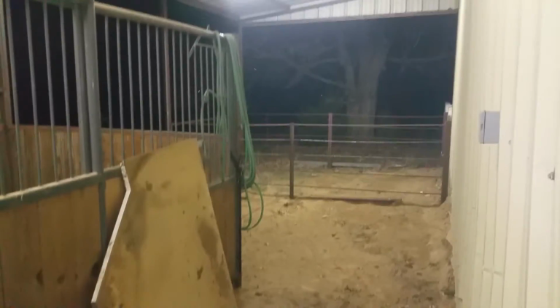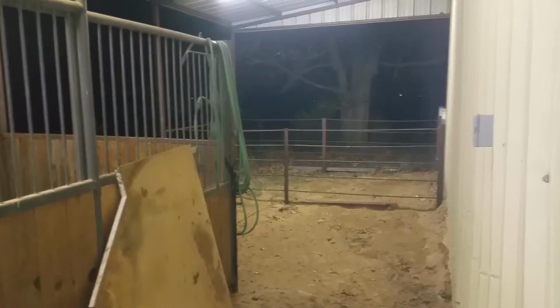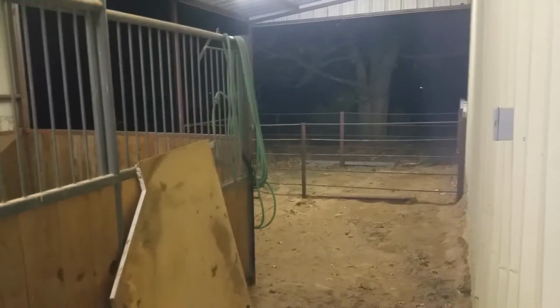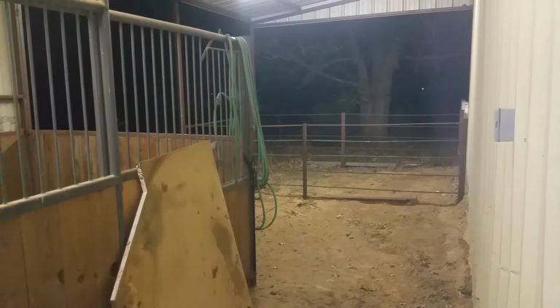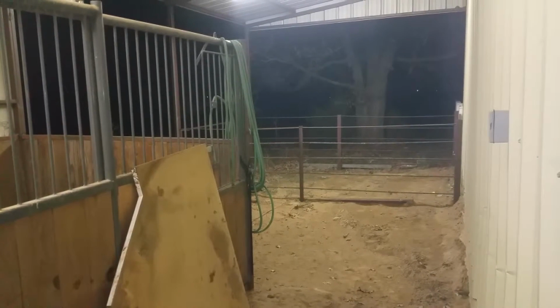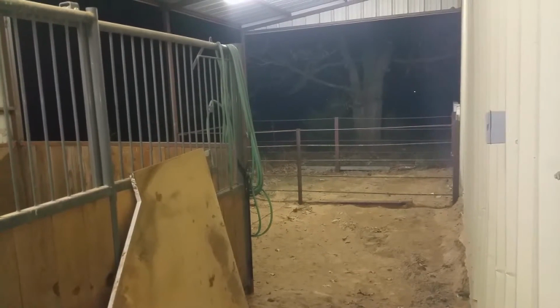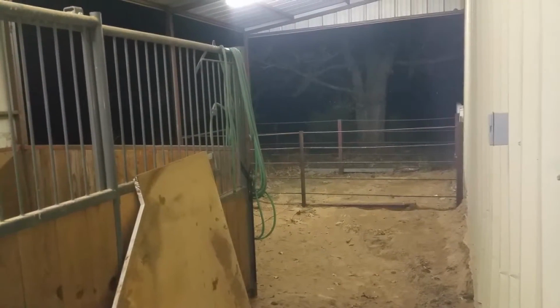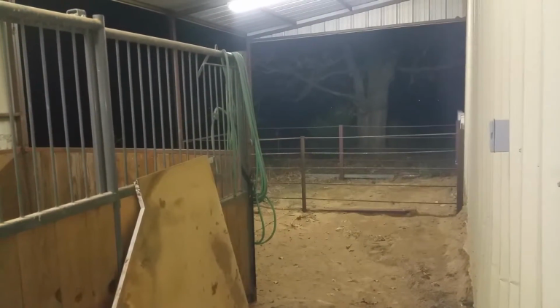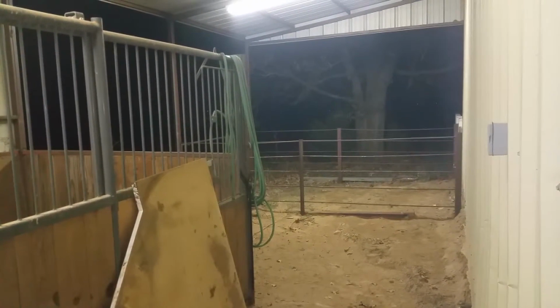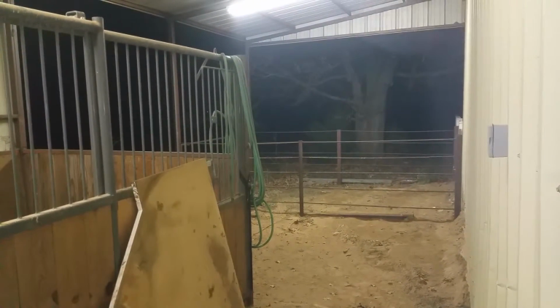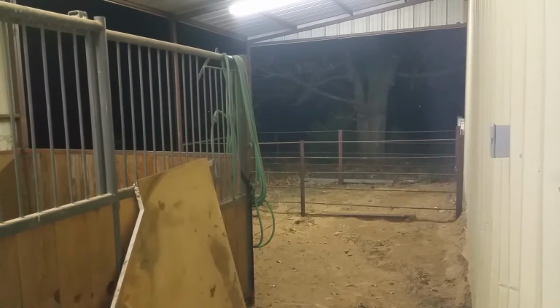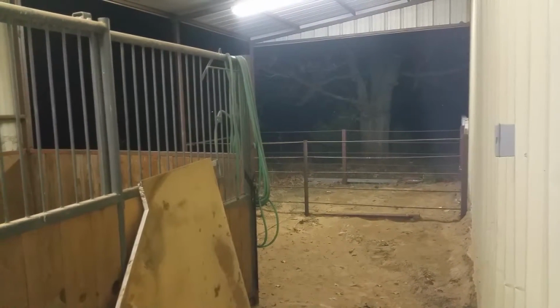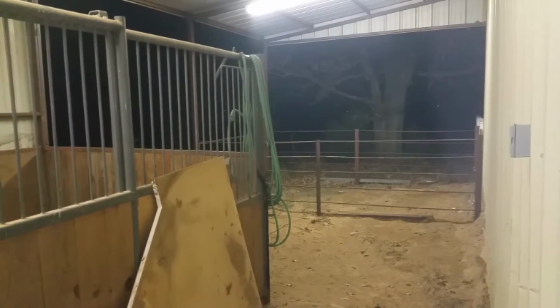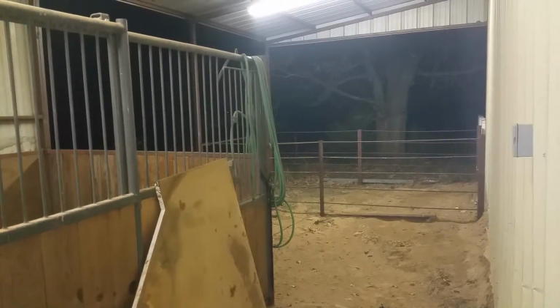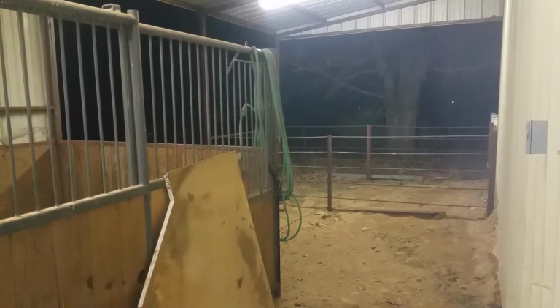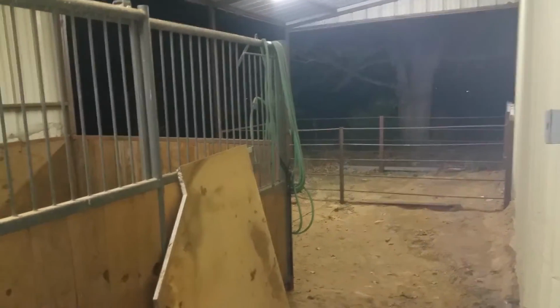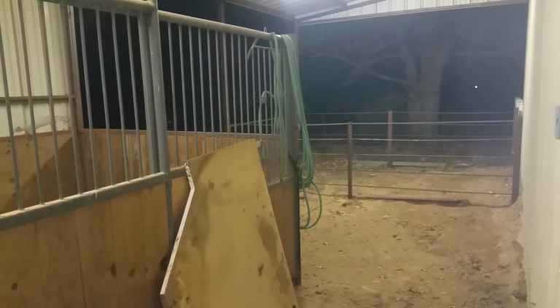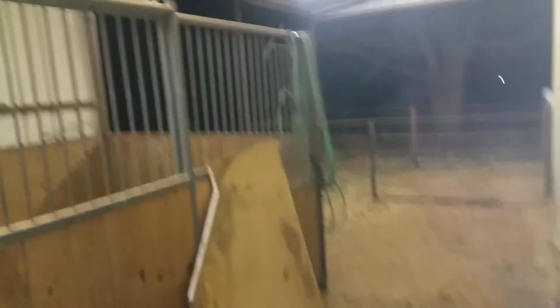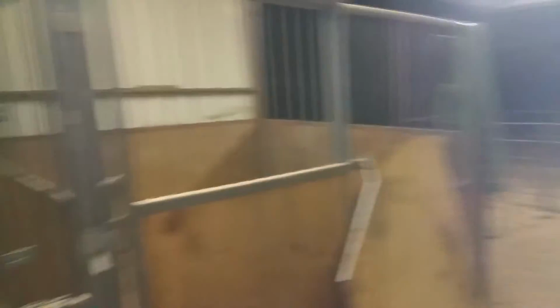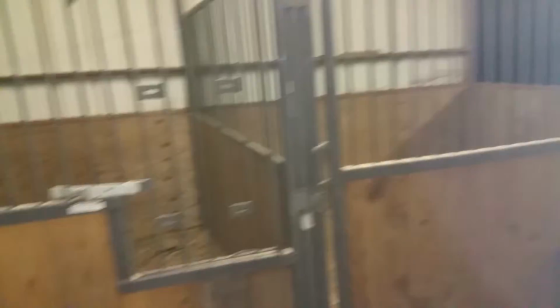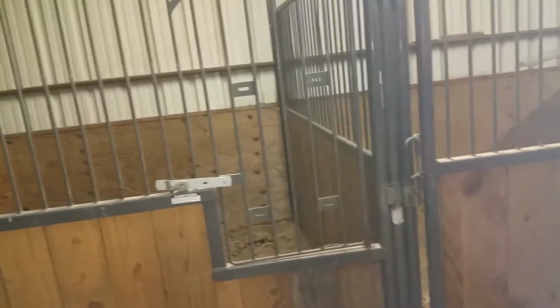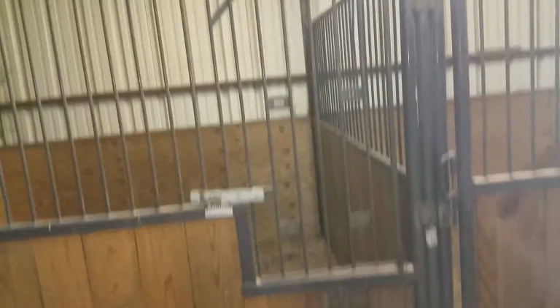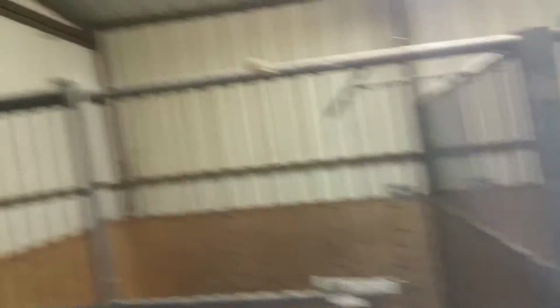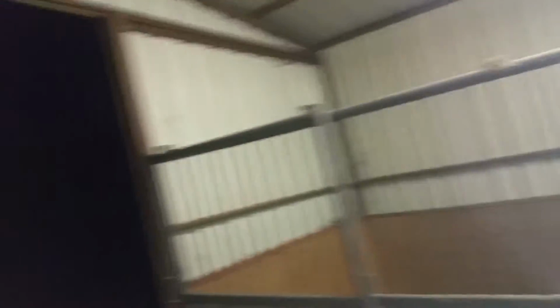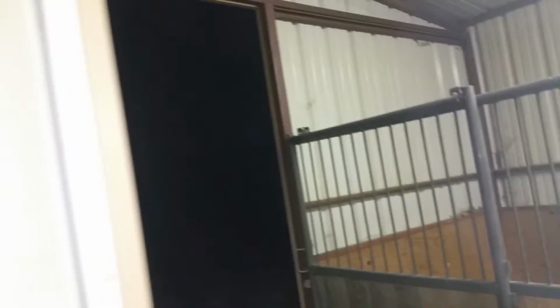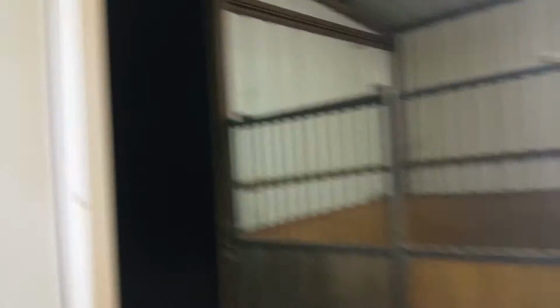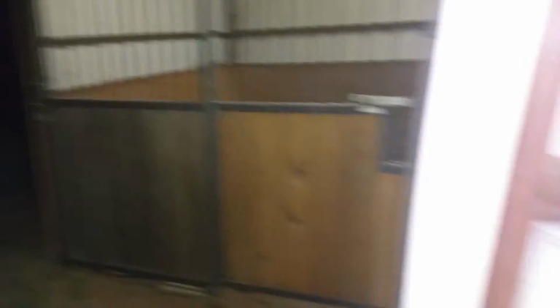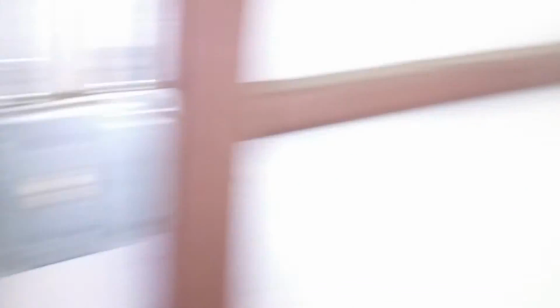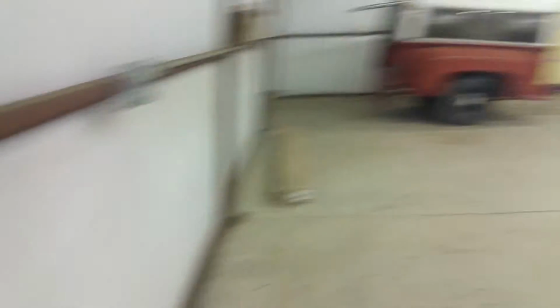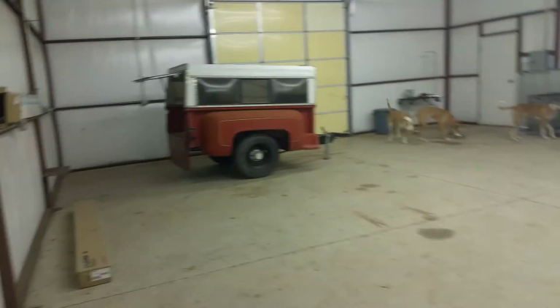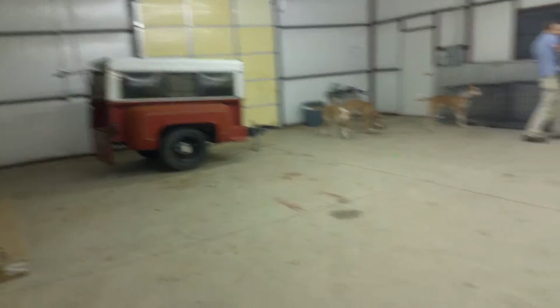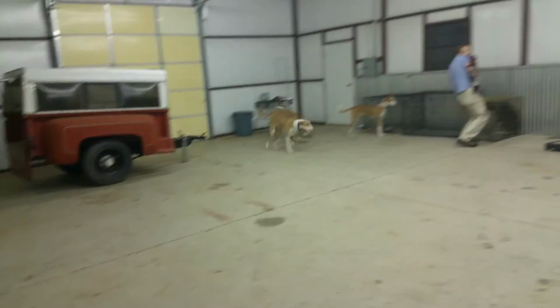On the other side of this catch pin is where we're going to put our chicken coop. The chickens will have that nice big shade tree out there and a big huge area to hang out in. So that's our awesomeness here.